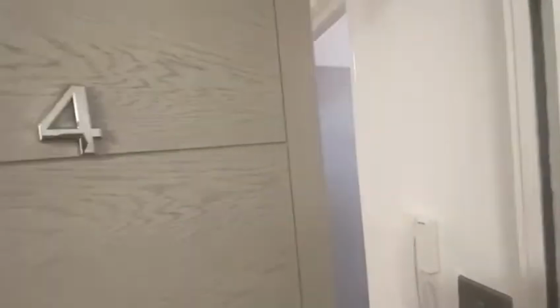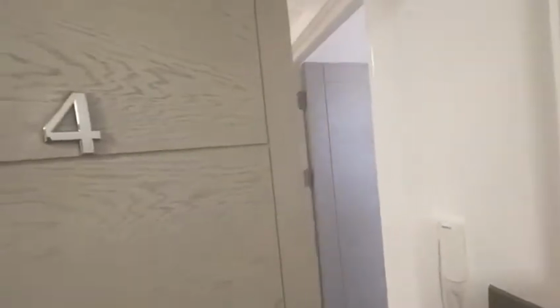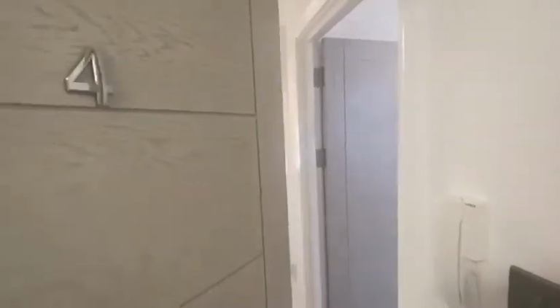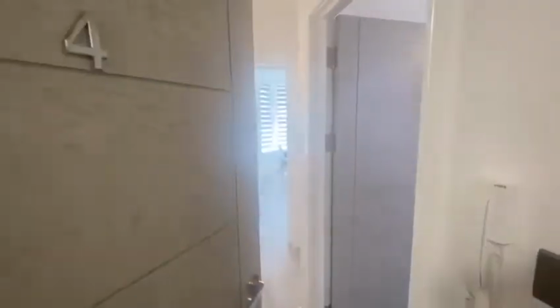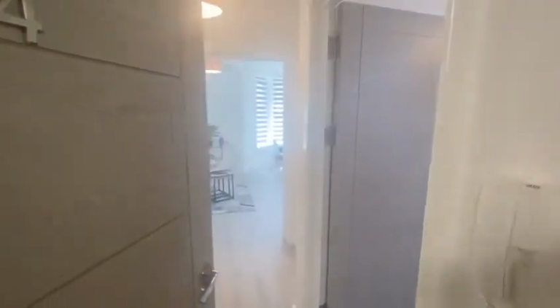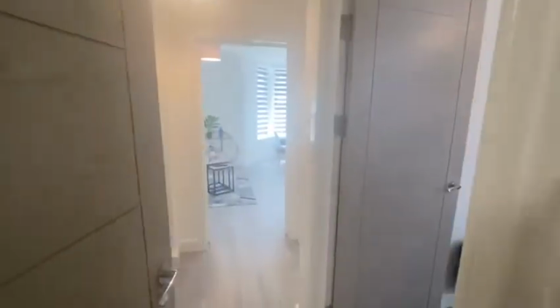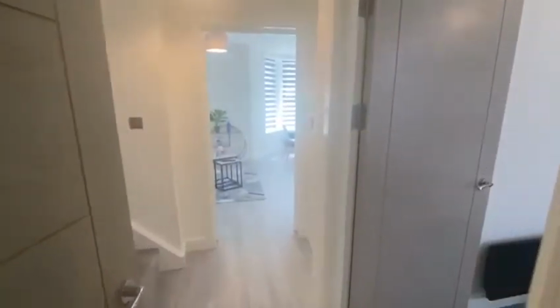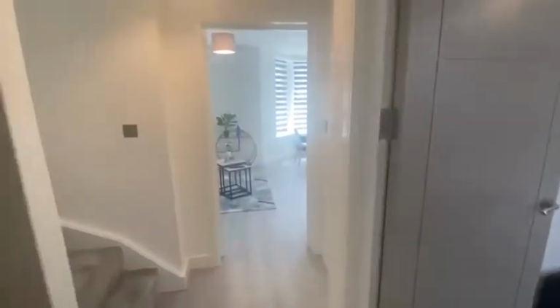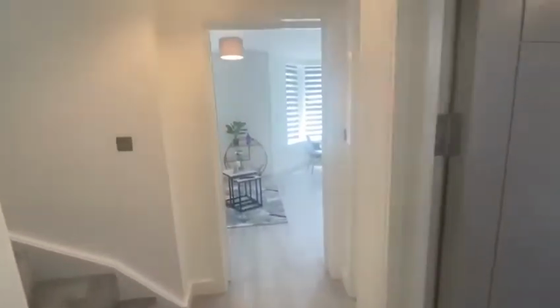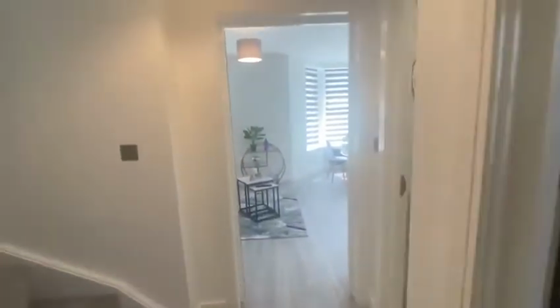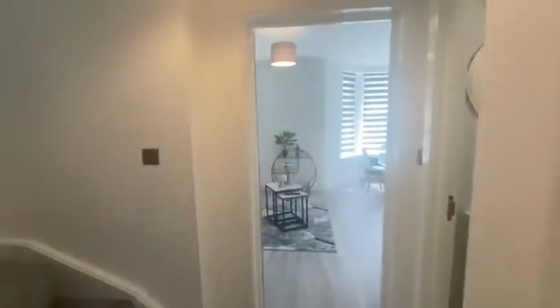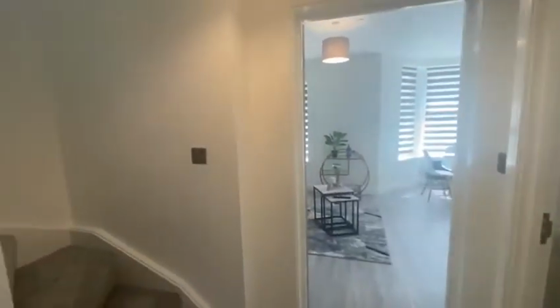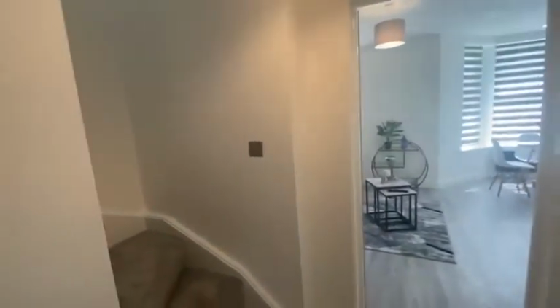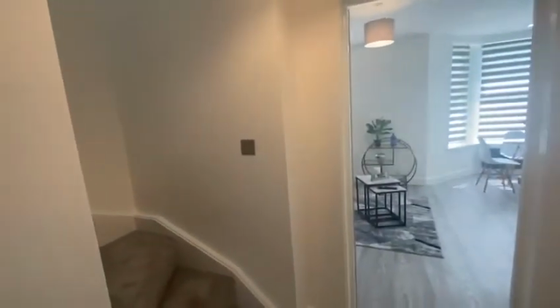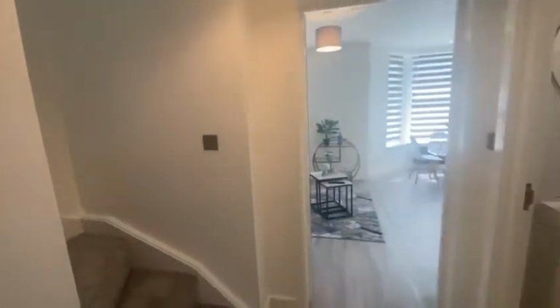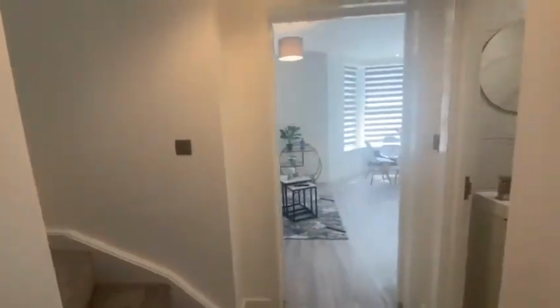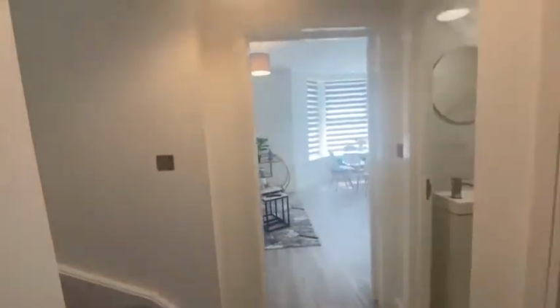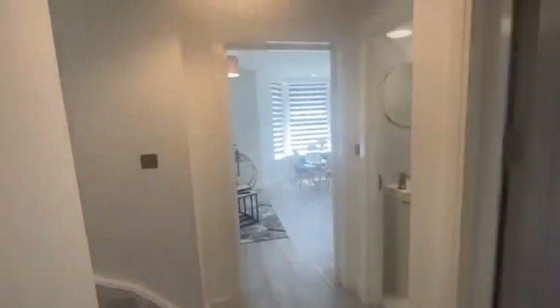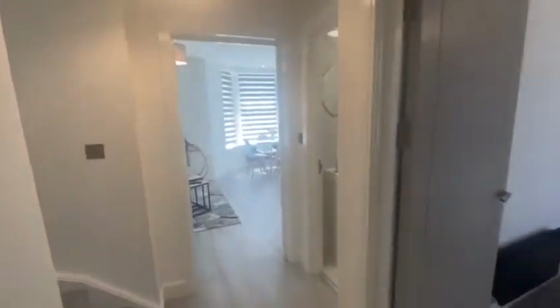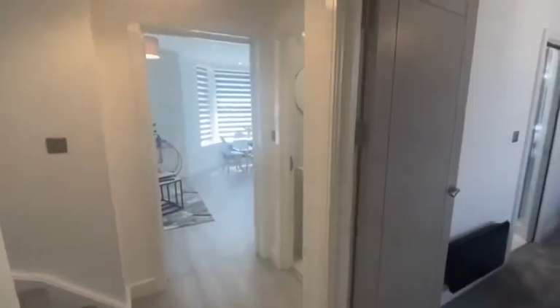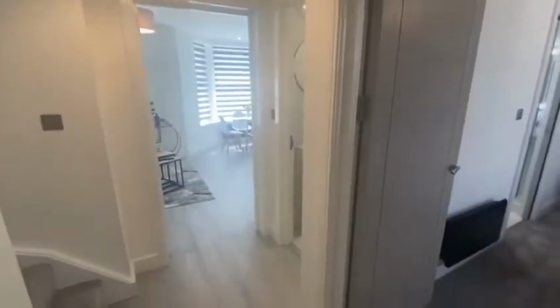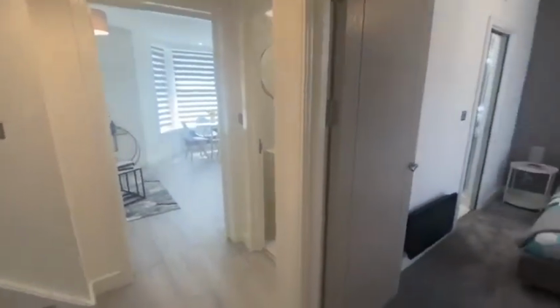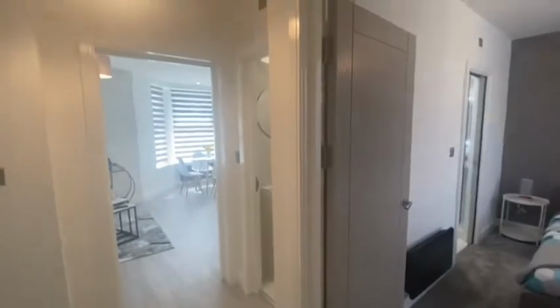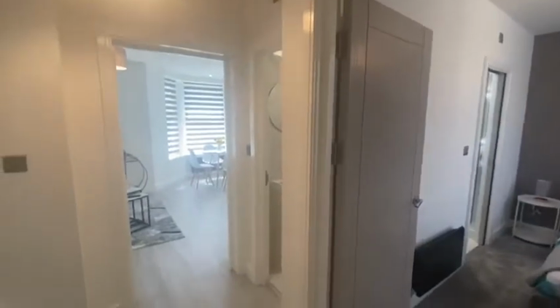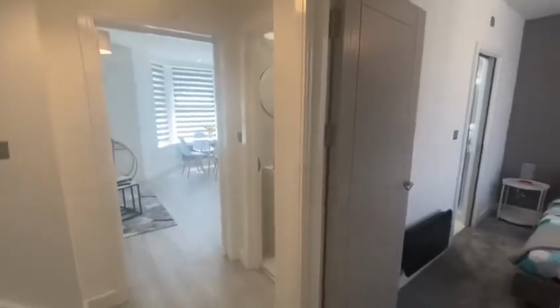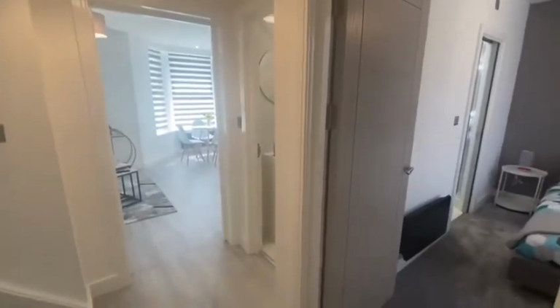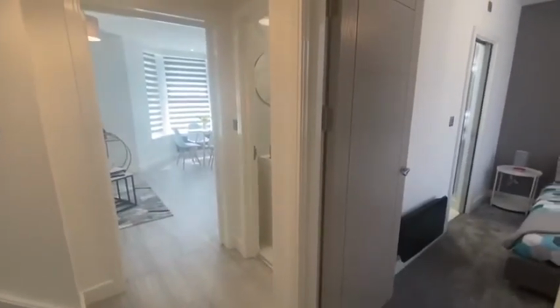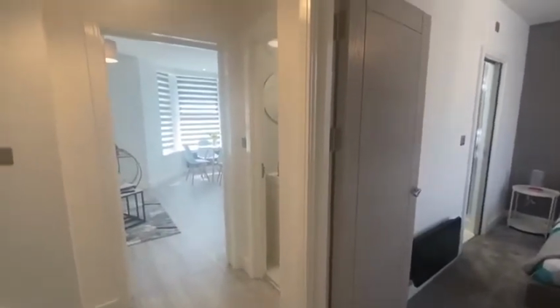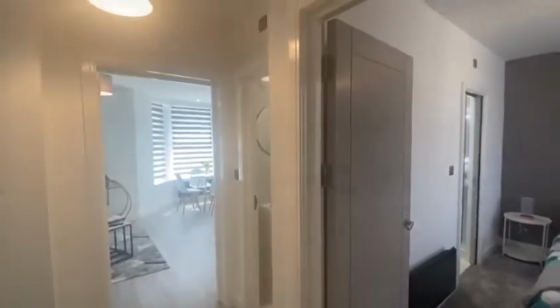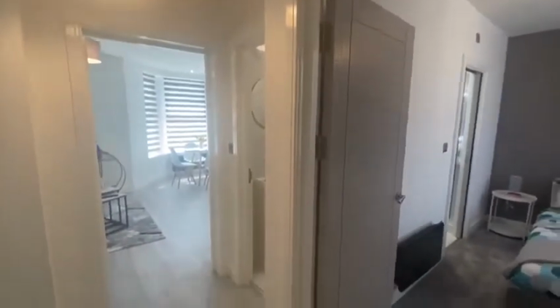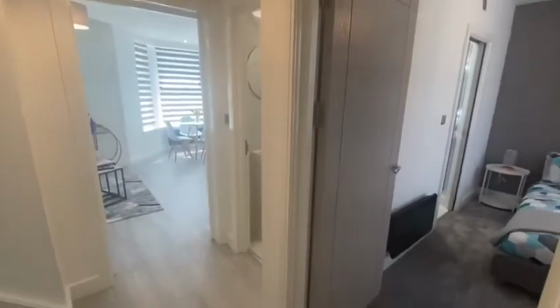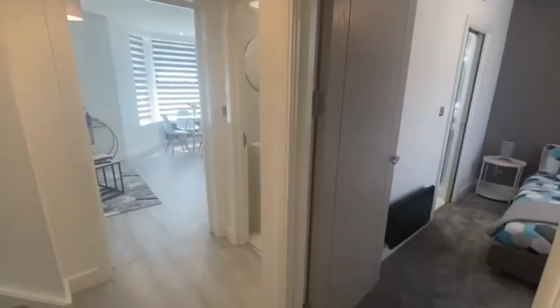This is a video tour of the top floor flat on Albany Road. It's a brand new renovation and a duplex flat located over two levels at the top floors of the property.